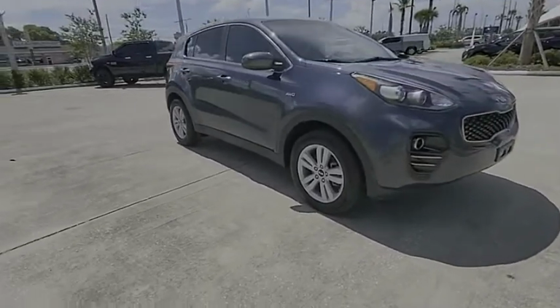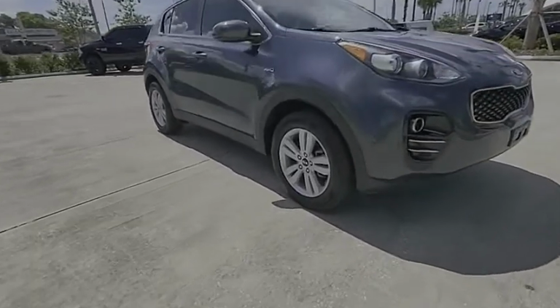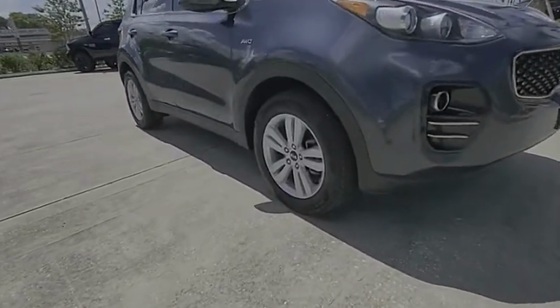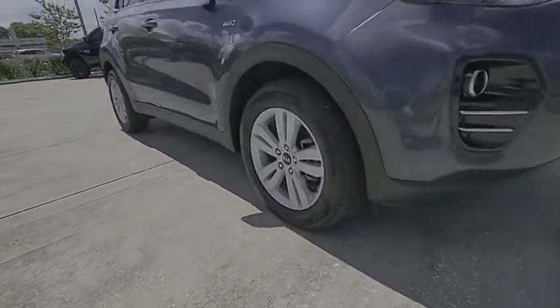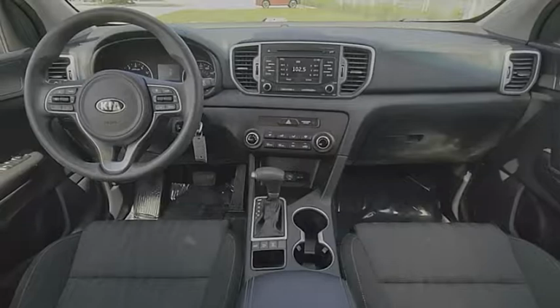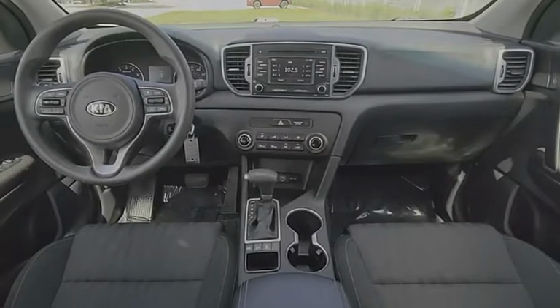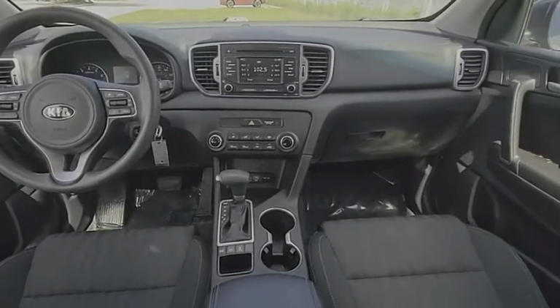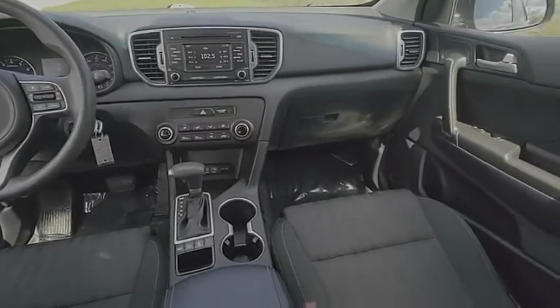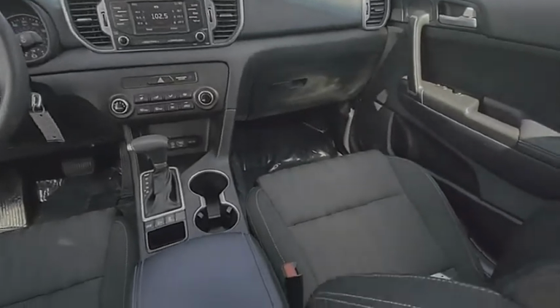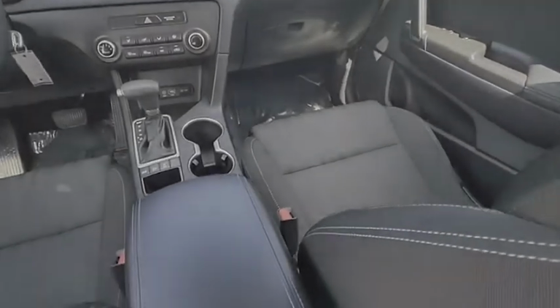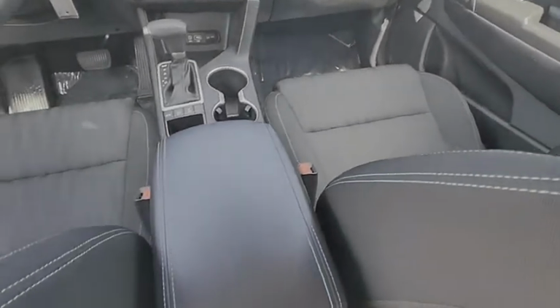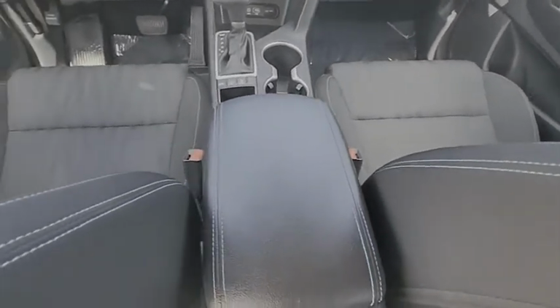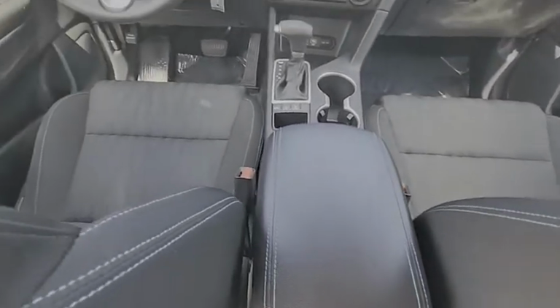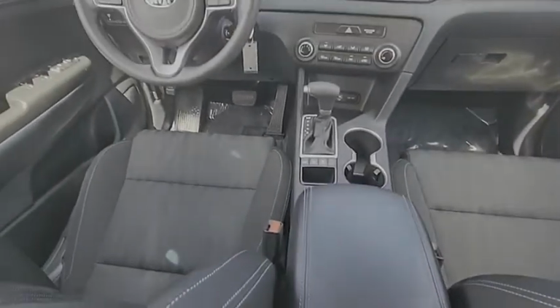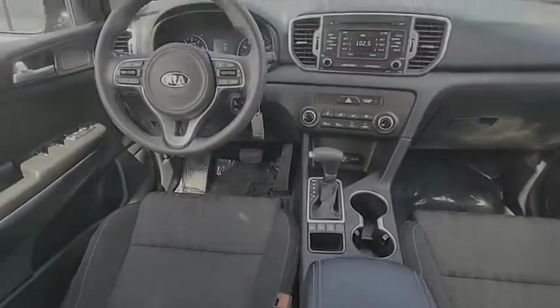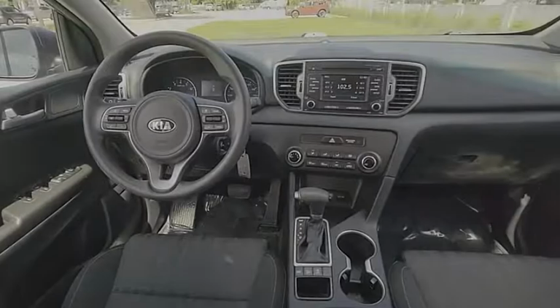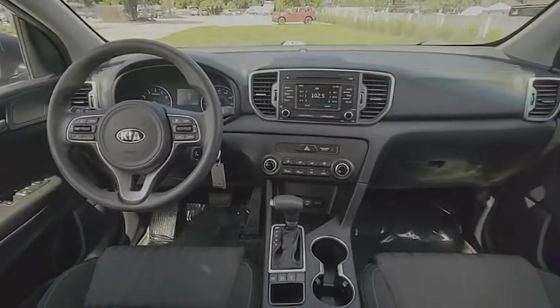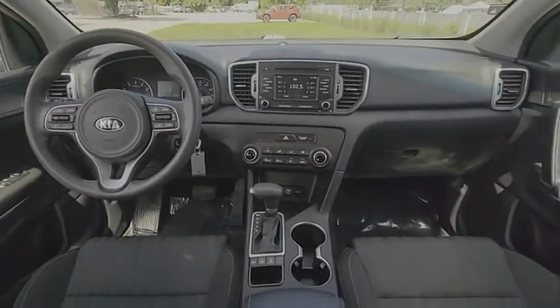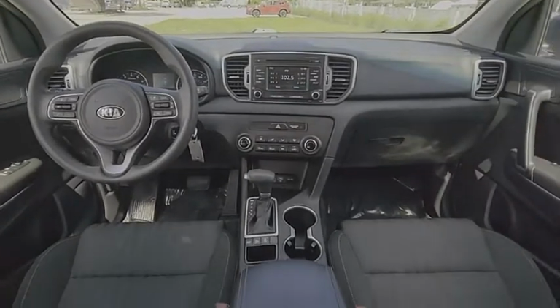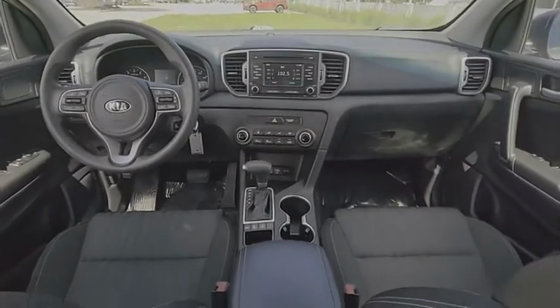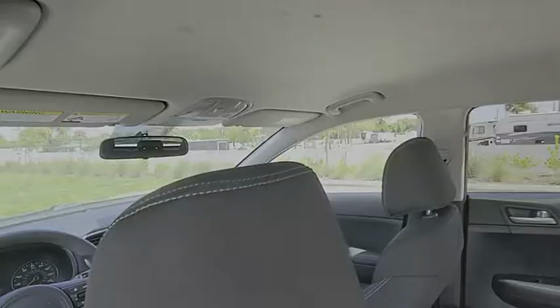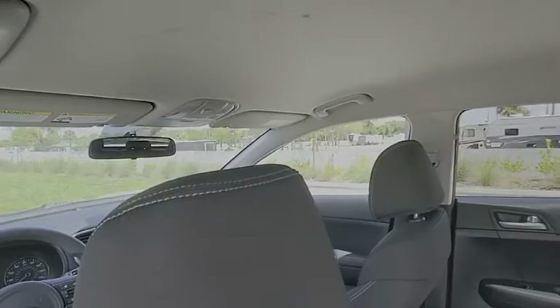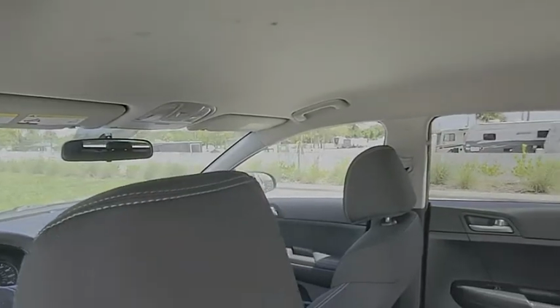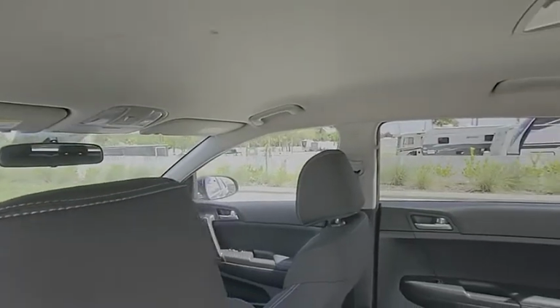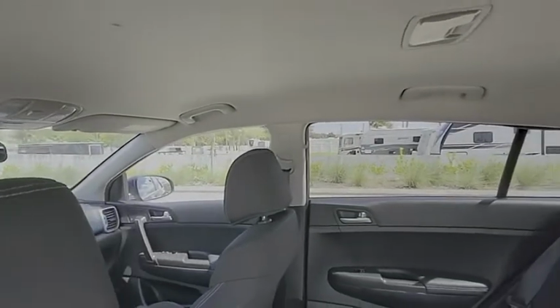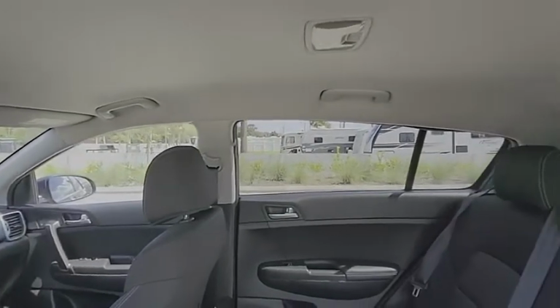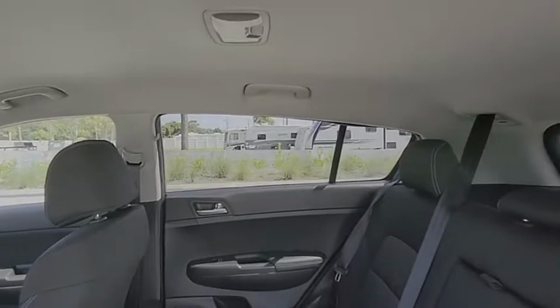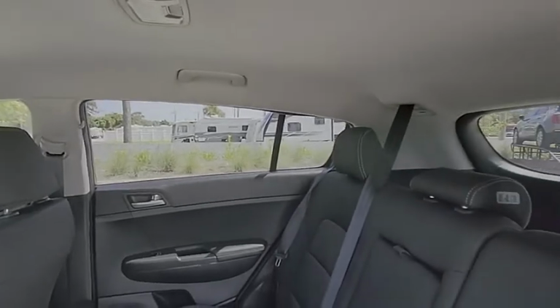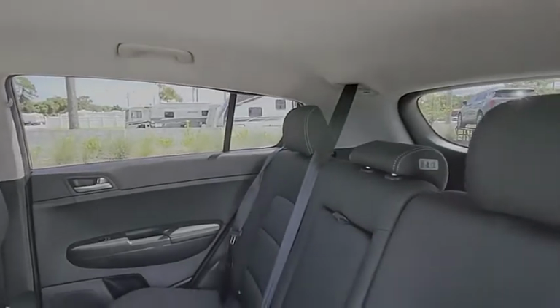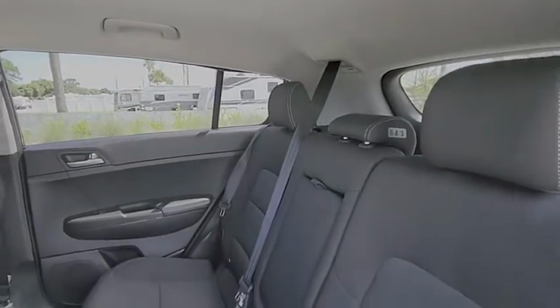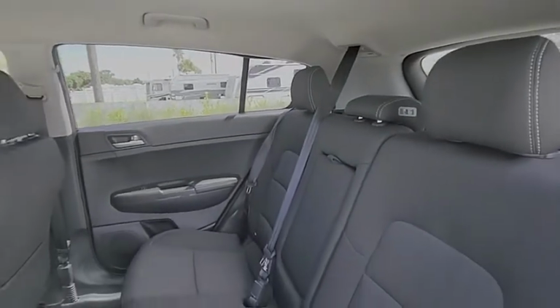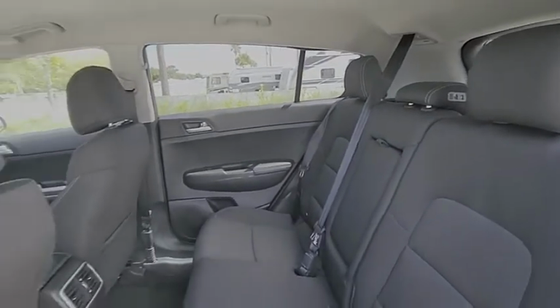Here are some of this vehicle's great options: tire pressure monitor, all-wheel drive, aluminum wheels, rear spoiler, brake assist, traction control, stability control, daytime running lights, engine immobilizer, and front all-season tires.